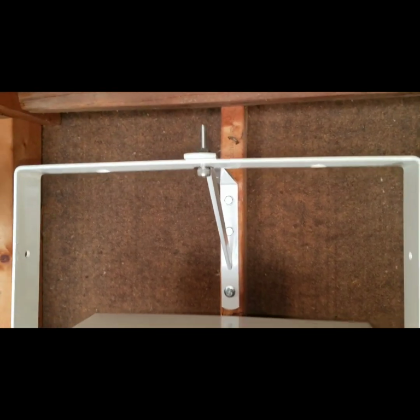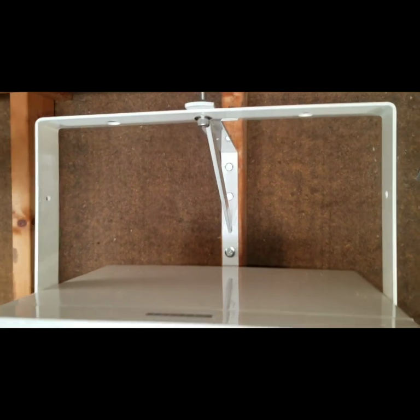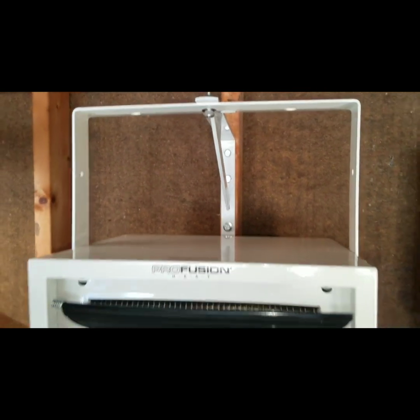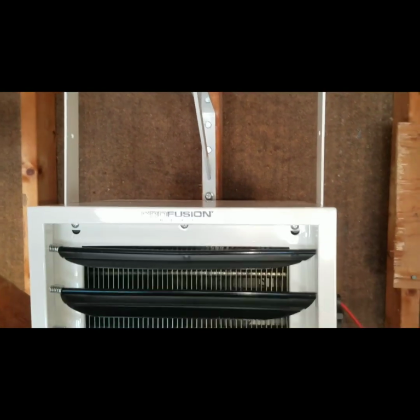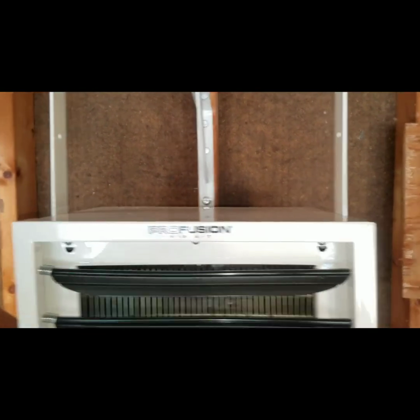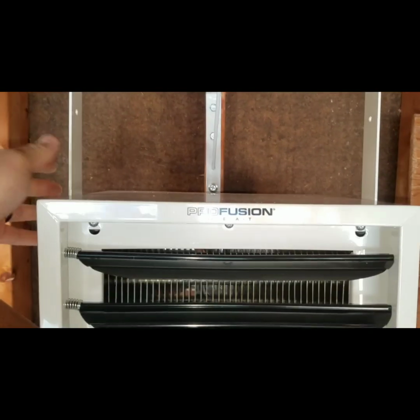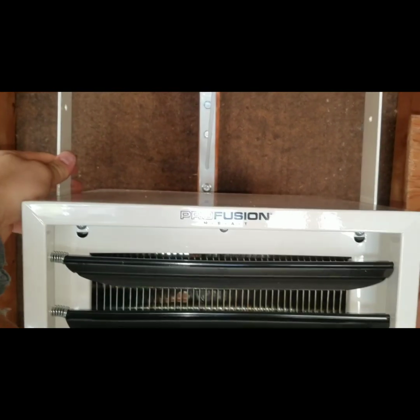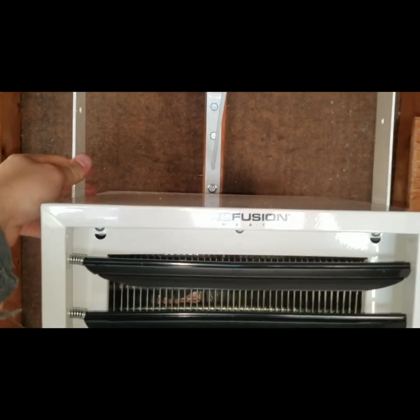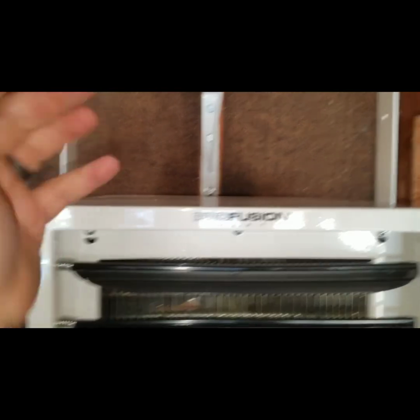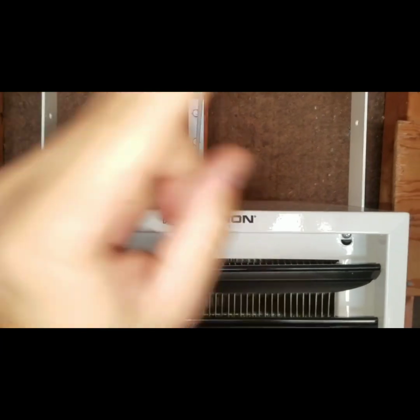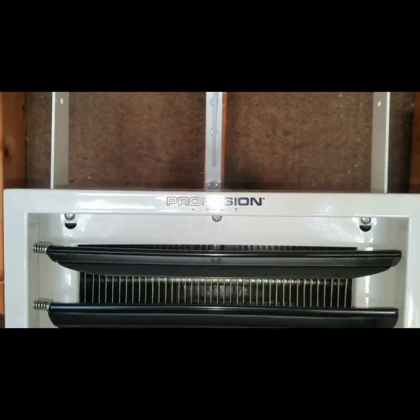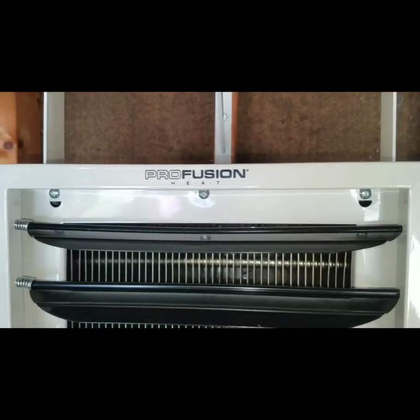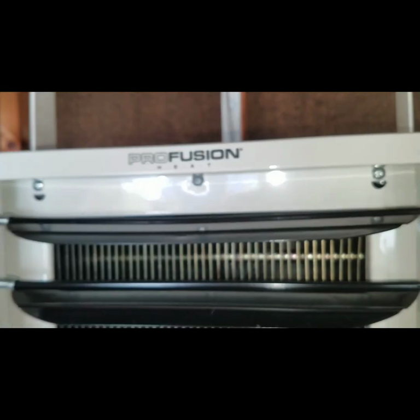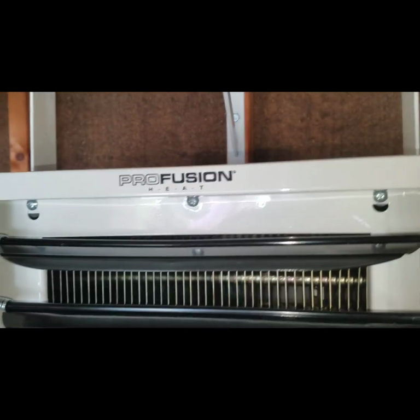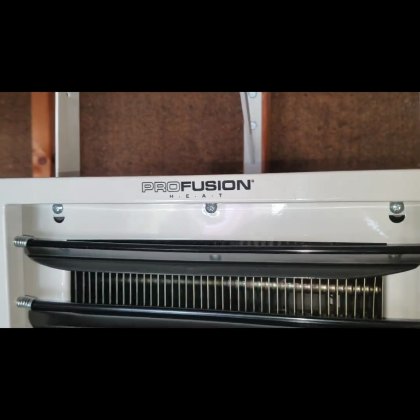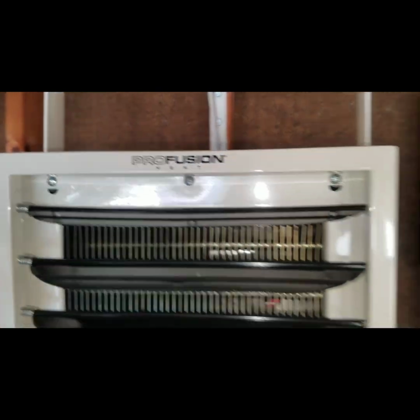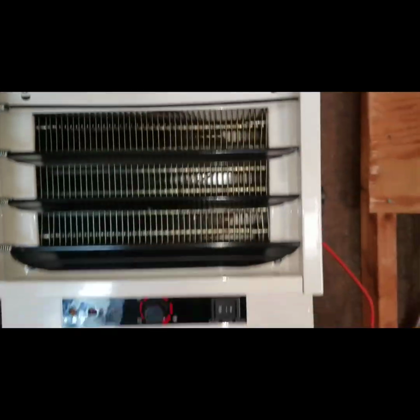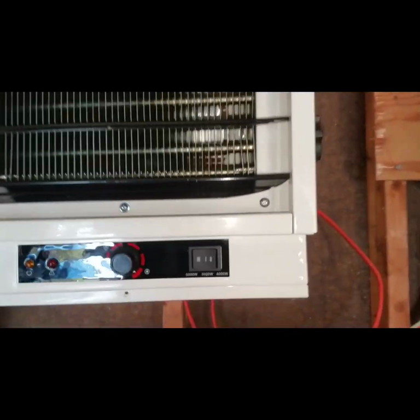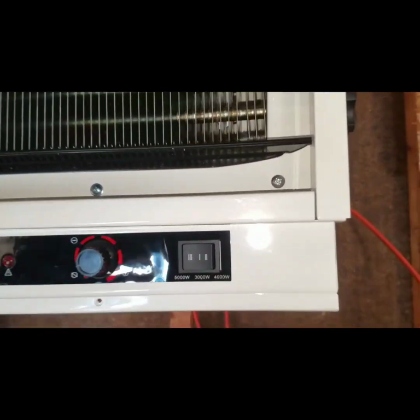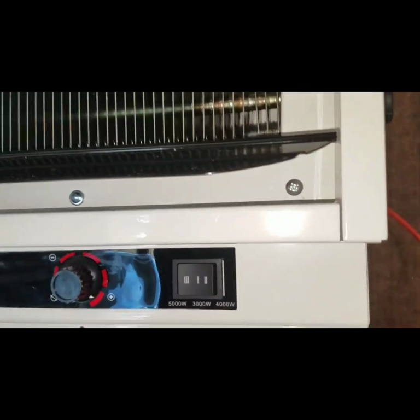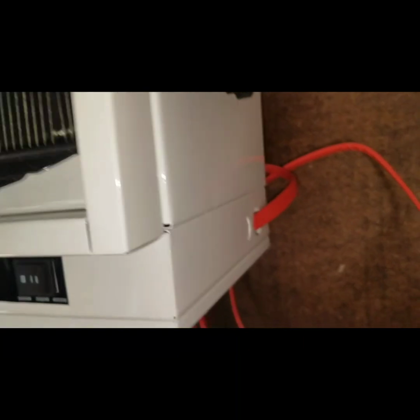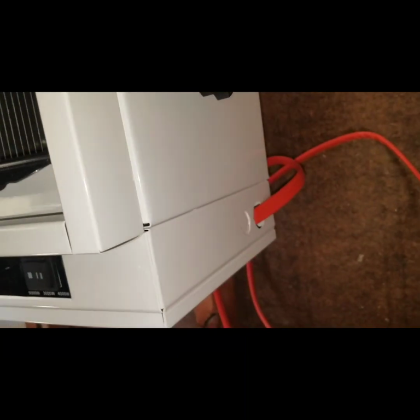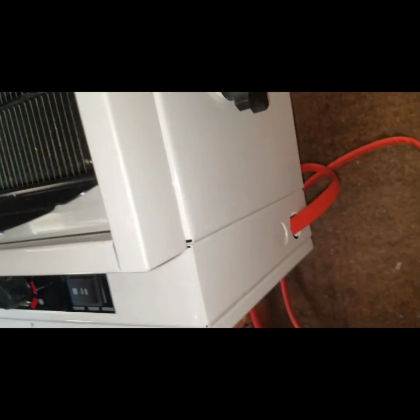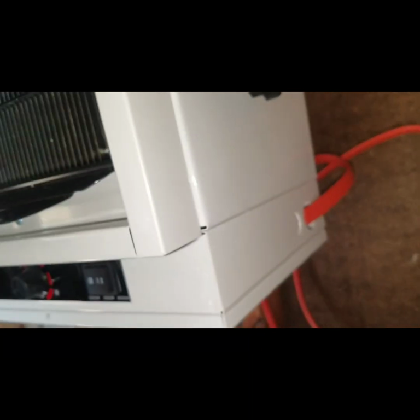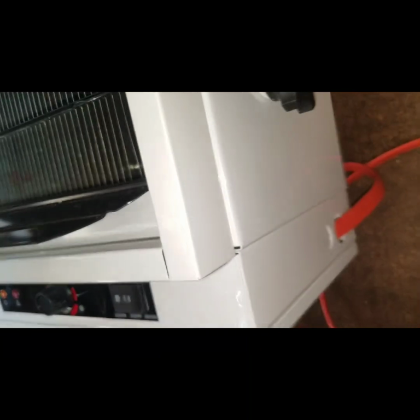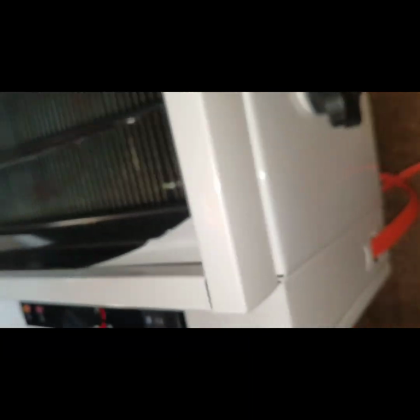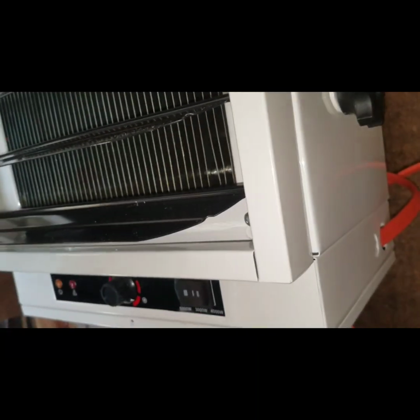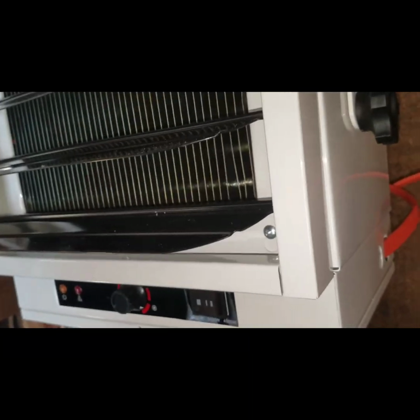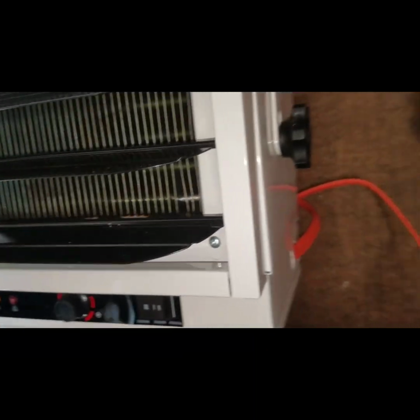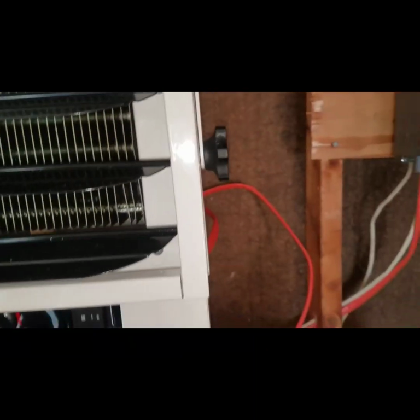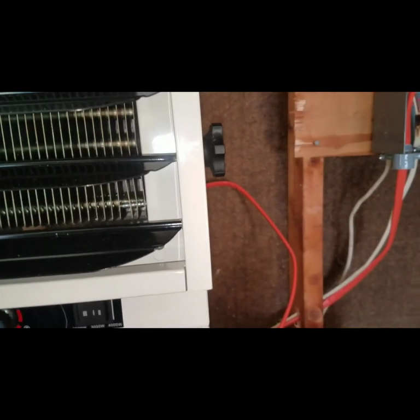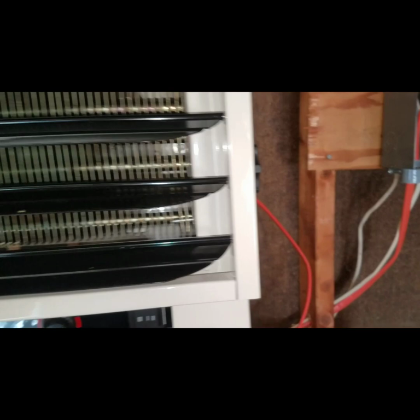That's kind of what it would look like, so it gives you an idea of how I can tilt it left and right to point at where I'm going to be. Everything is pretty much ready — I'm going to run conduit to it, so don't panic about the wires you see; I'm just giving you an idea of what it's supposed to look like.